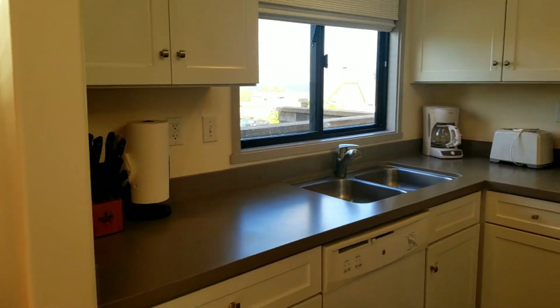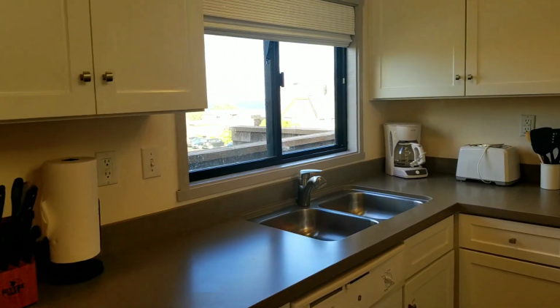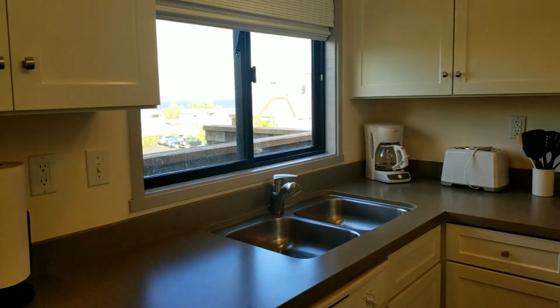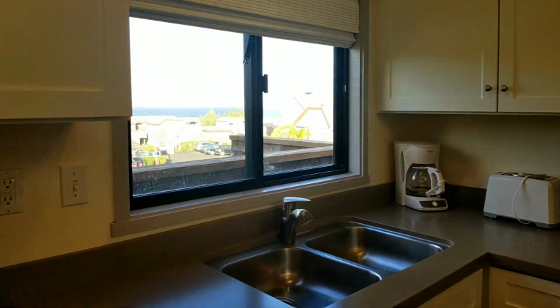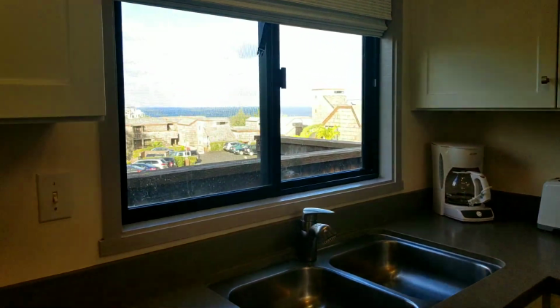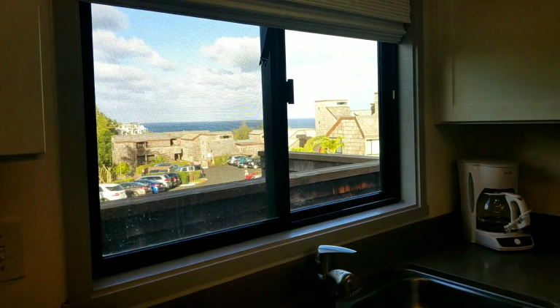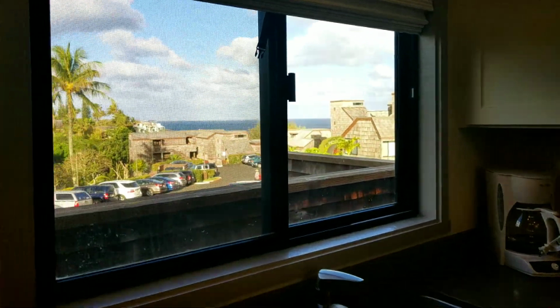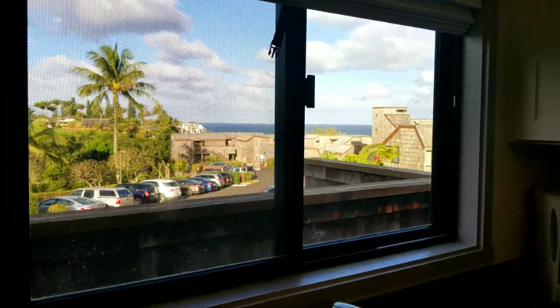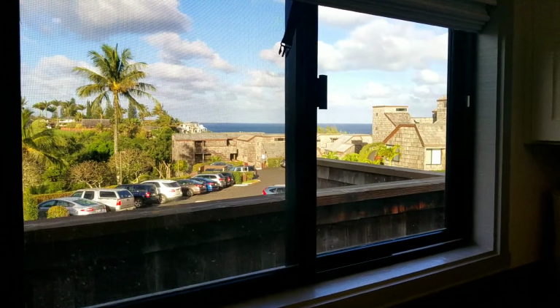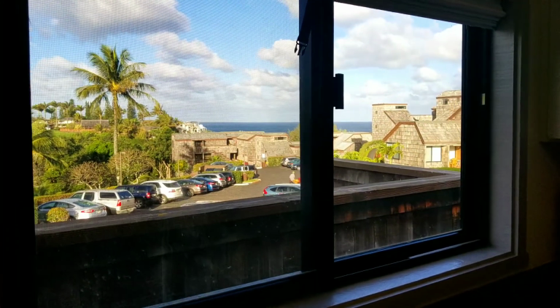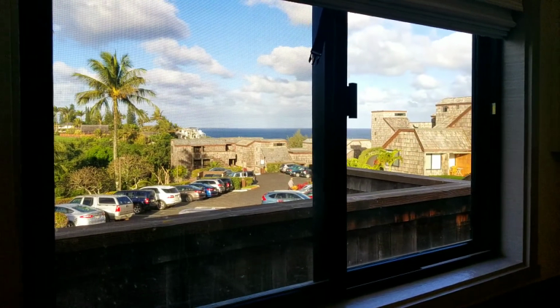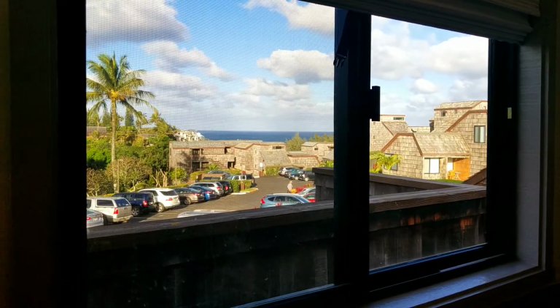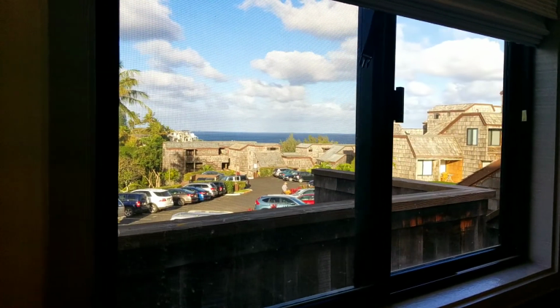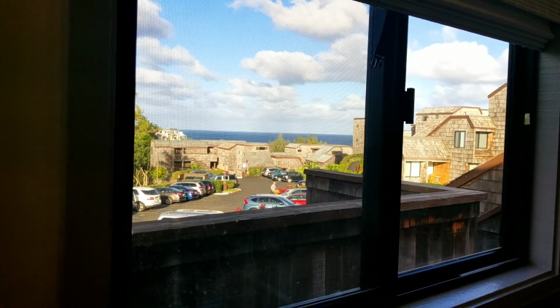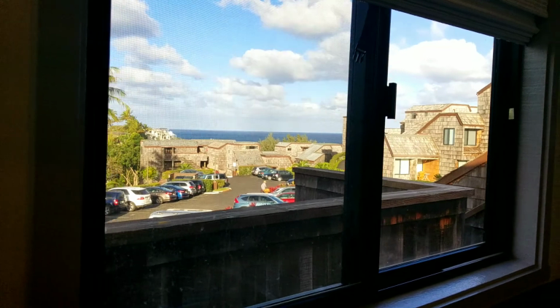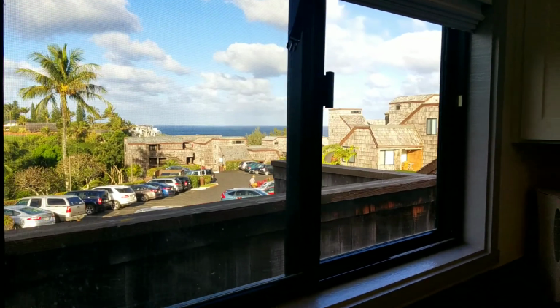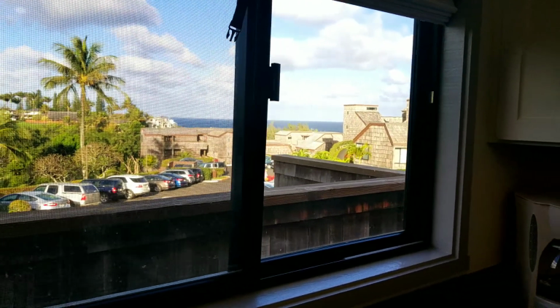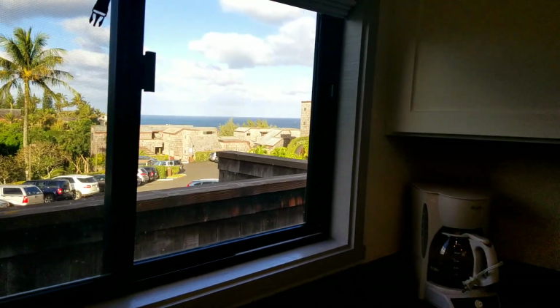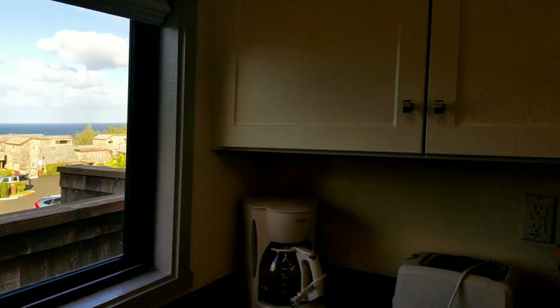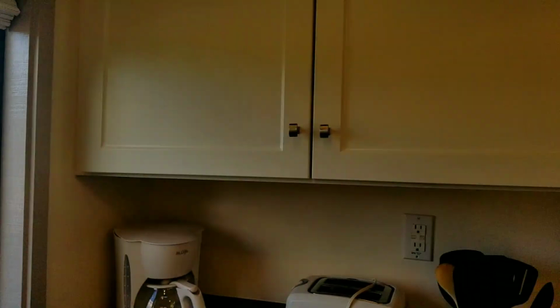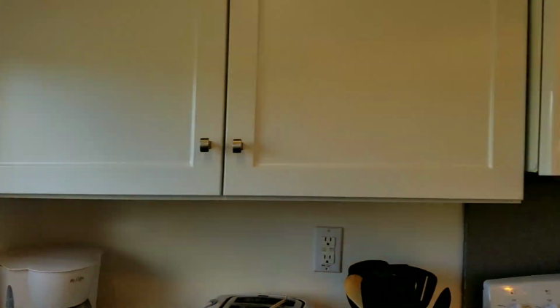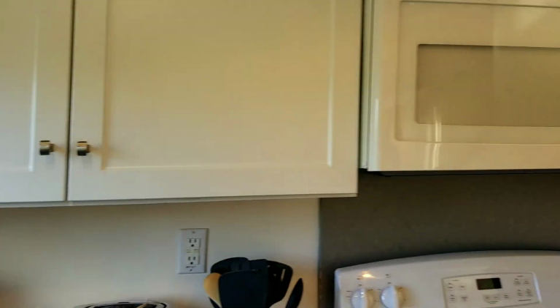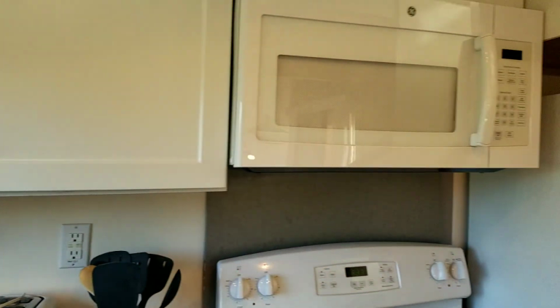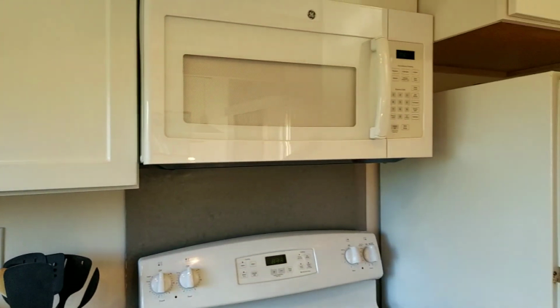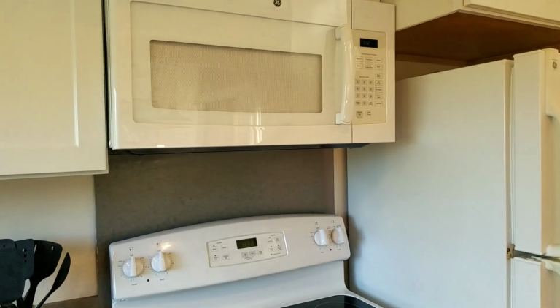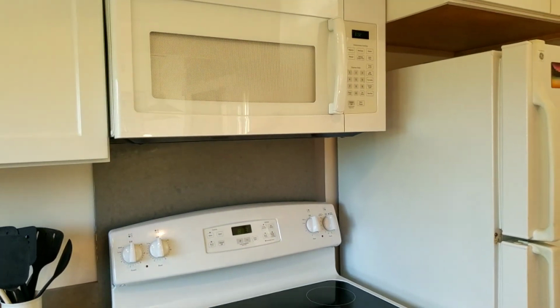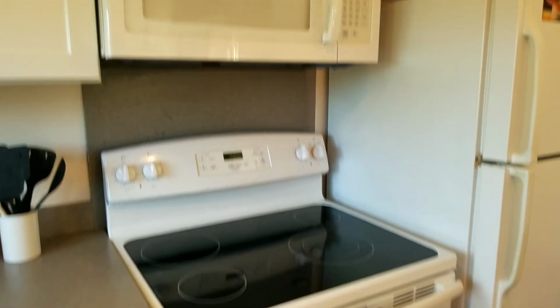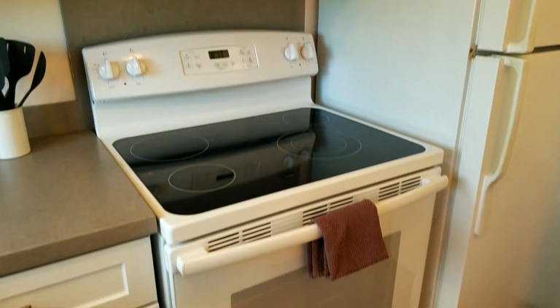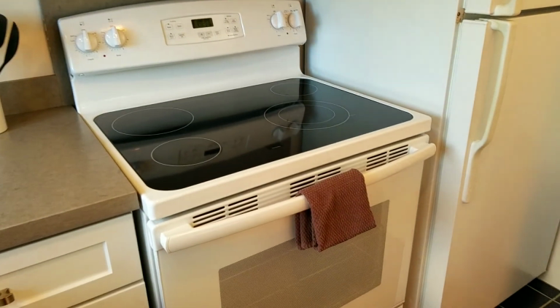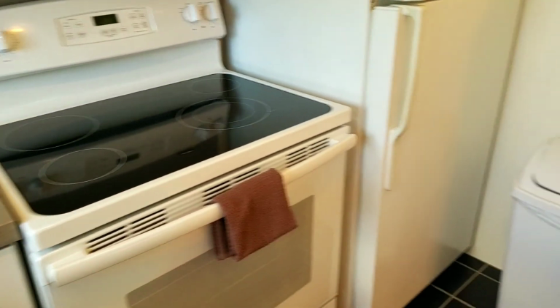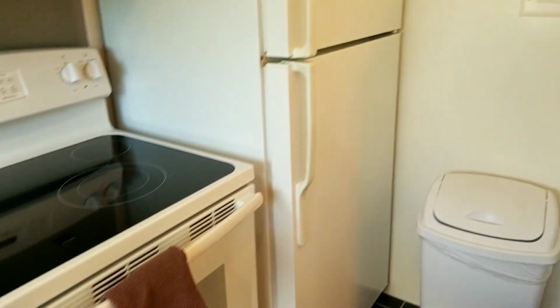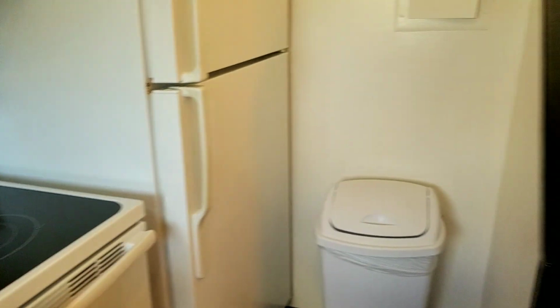Here's the view as you do the dishes. The cabinets are newer, and the appliances too — including the fridge.